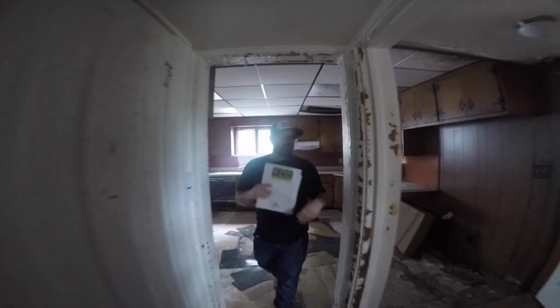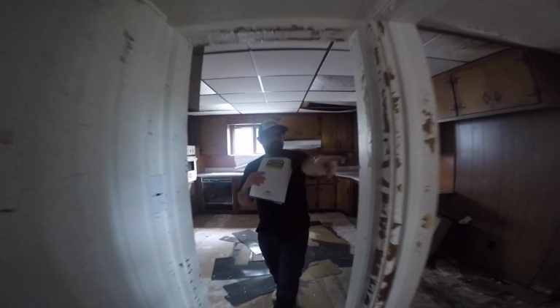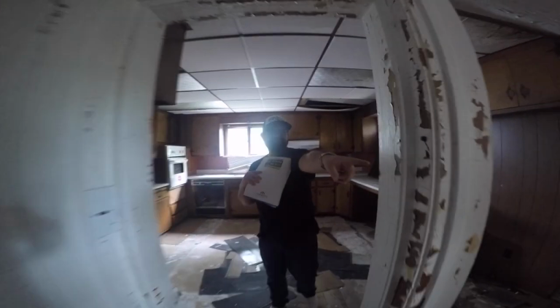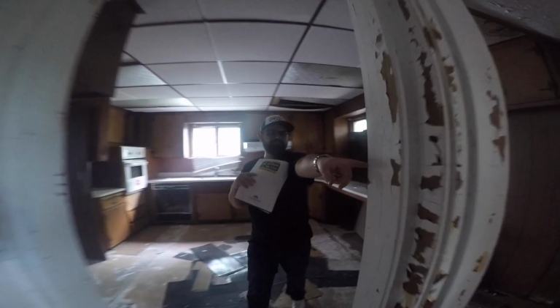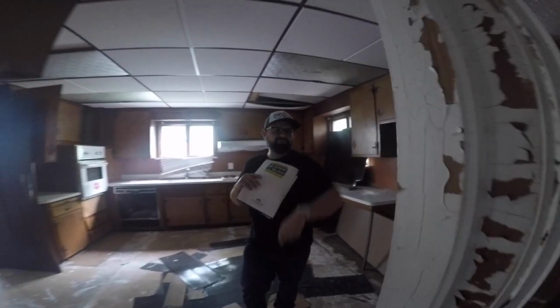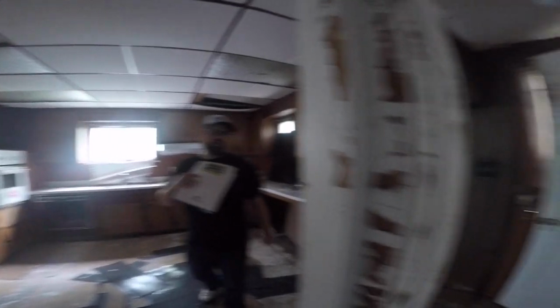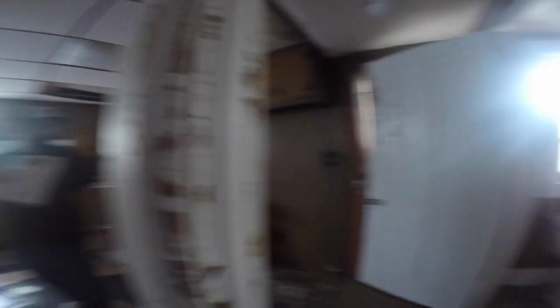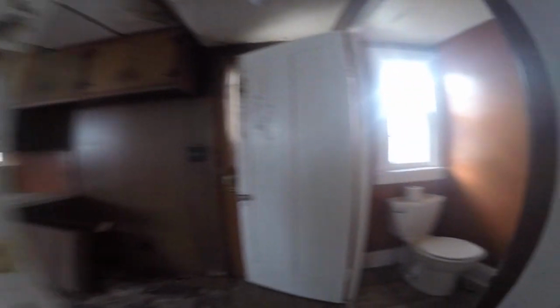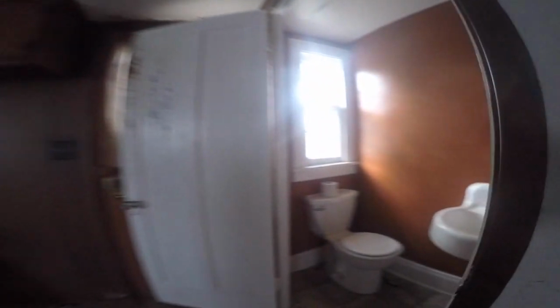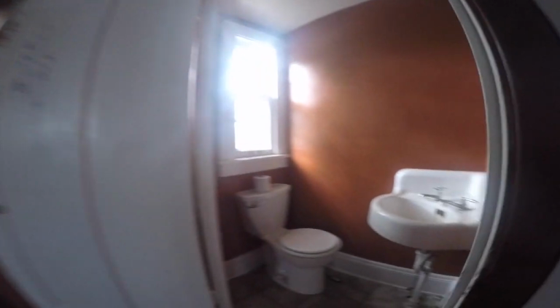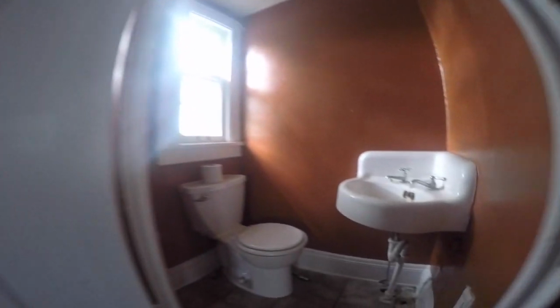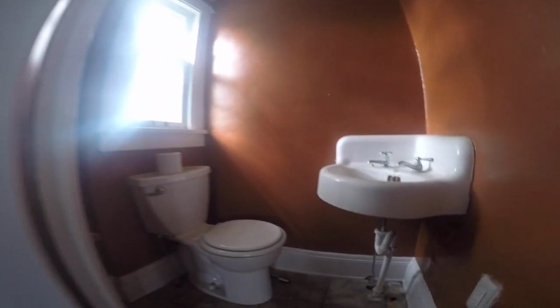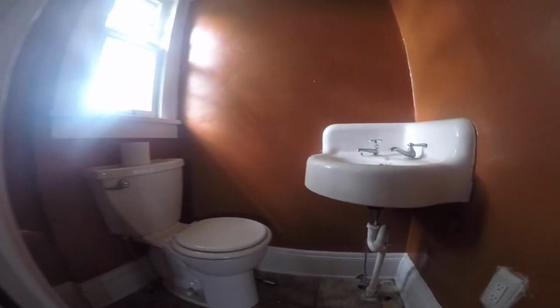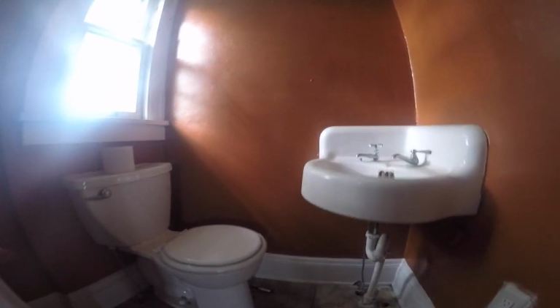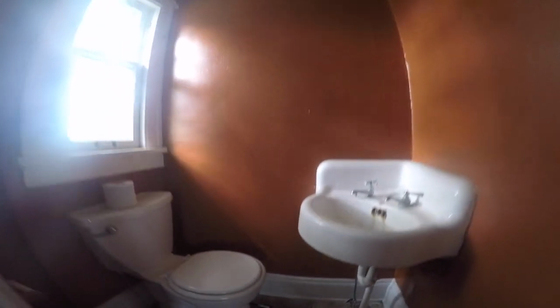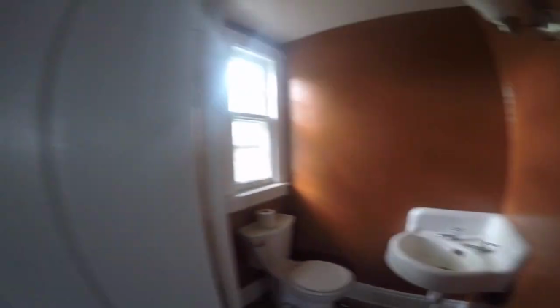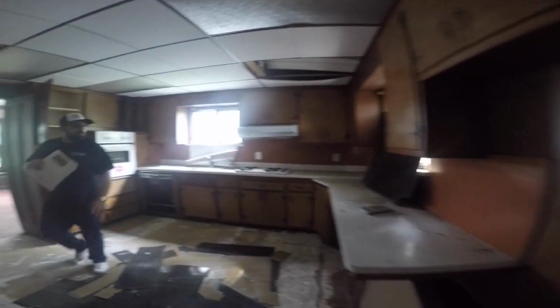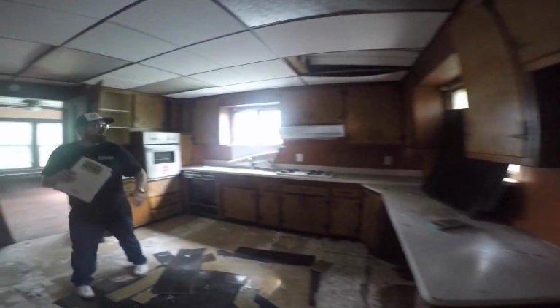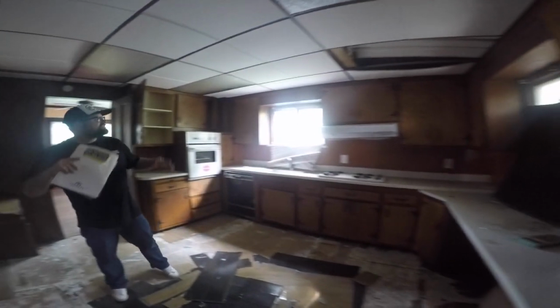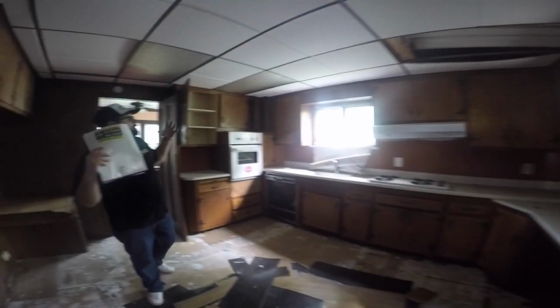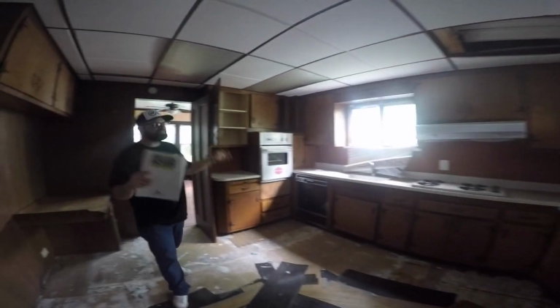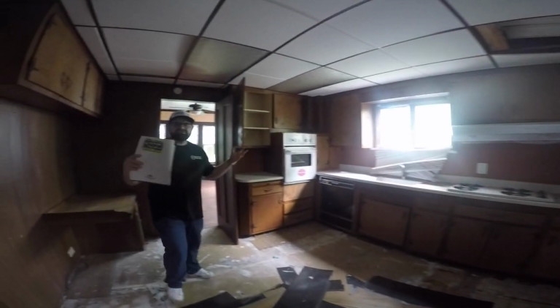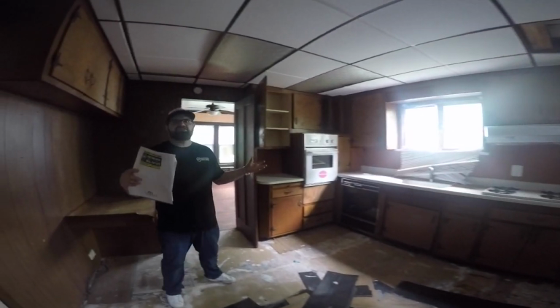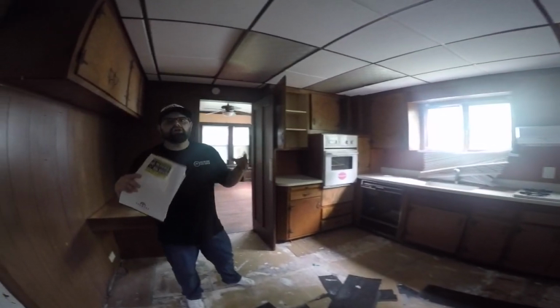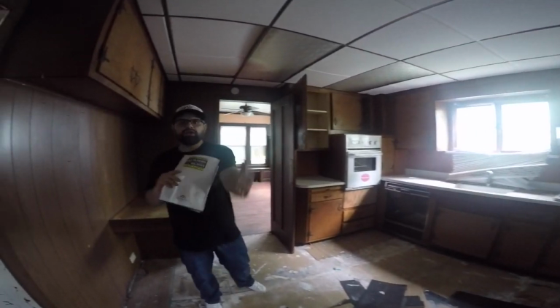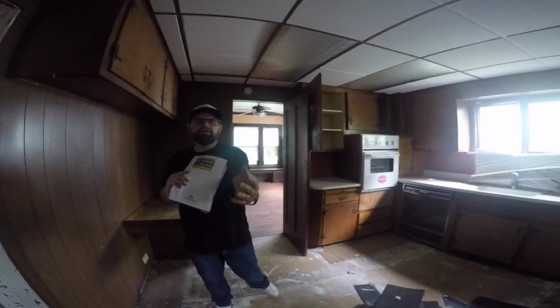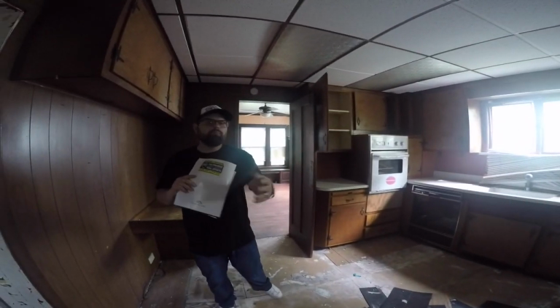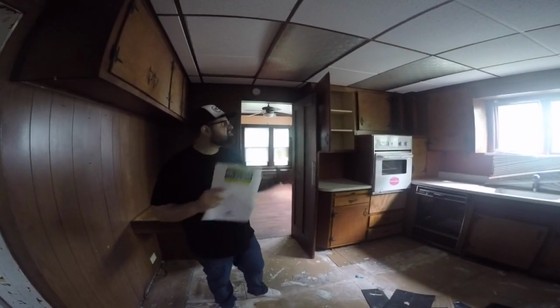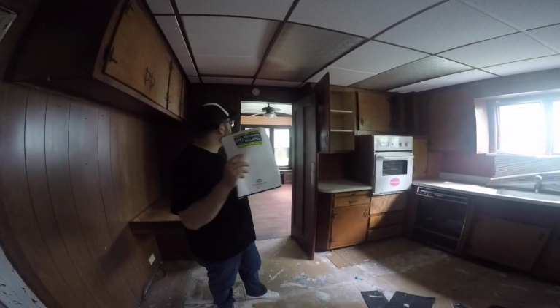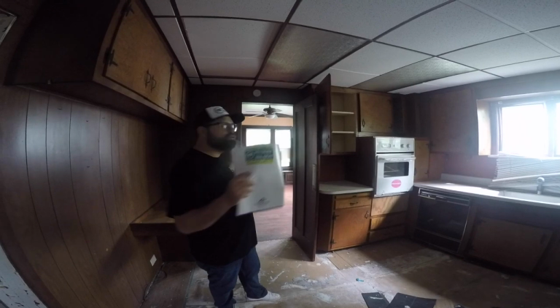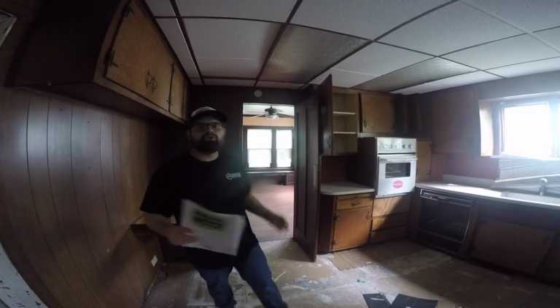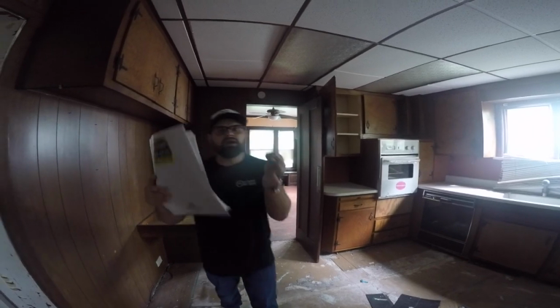We've got a second bath right there, and then just this monstrous kitchen. It looks like holy hell, but this is where you make your money.